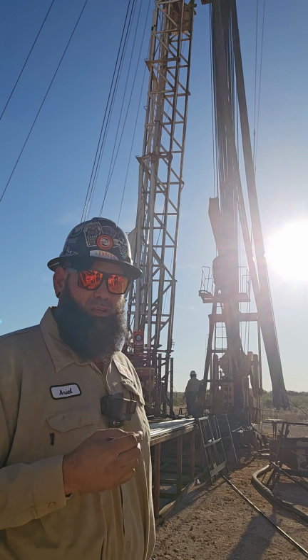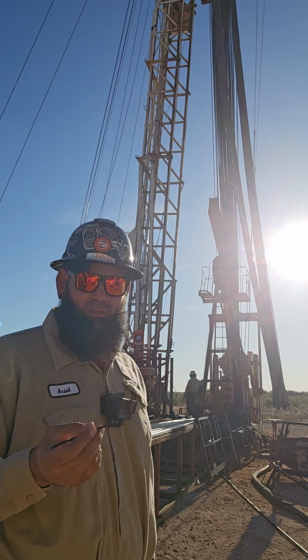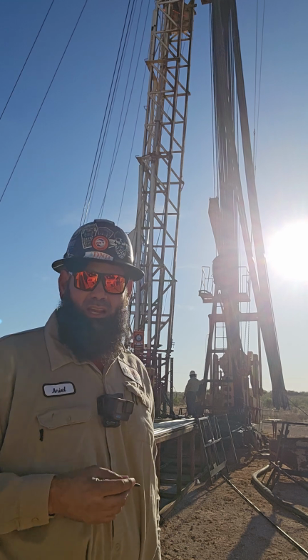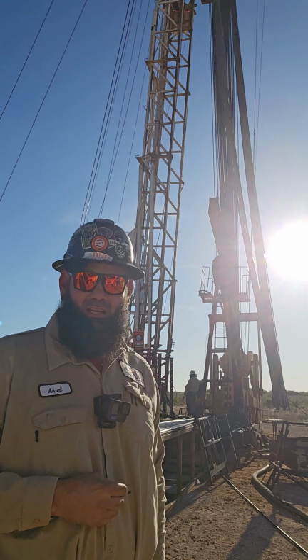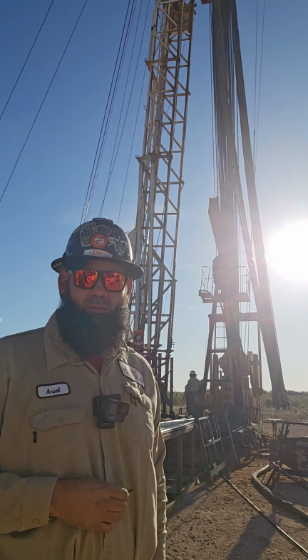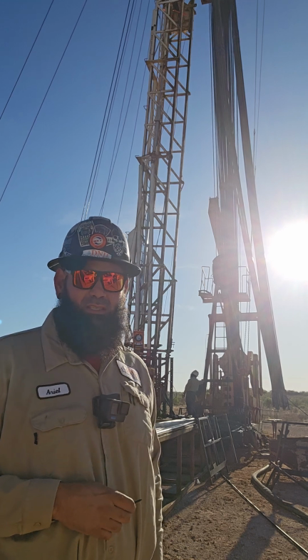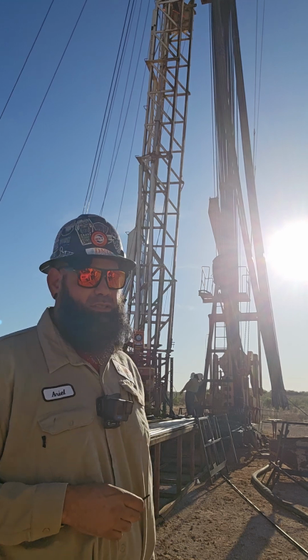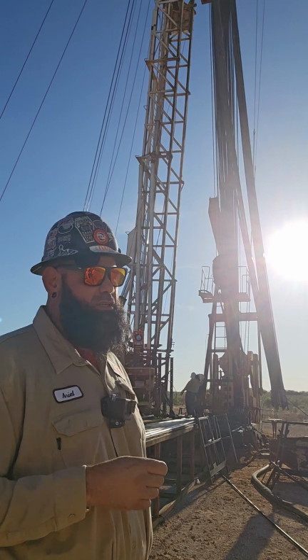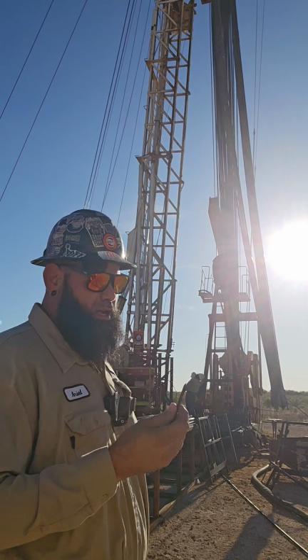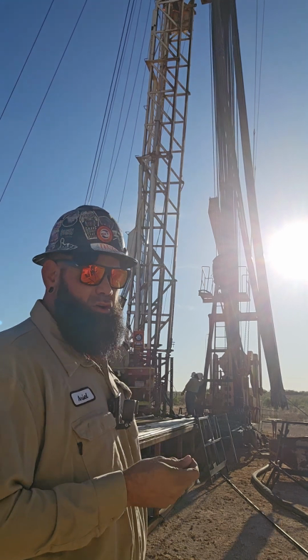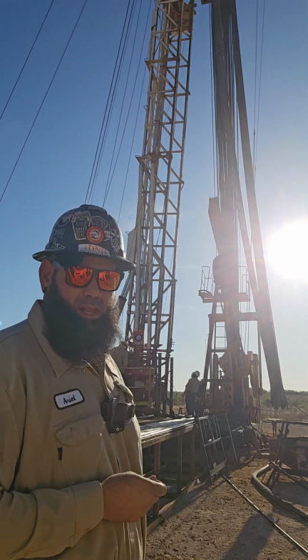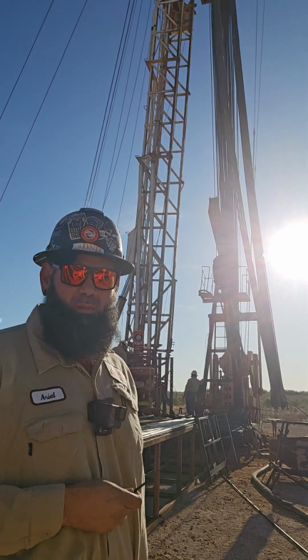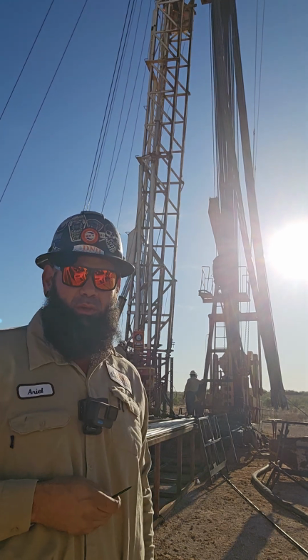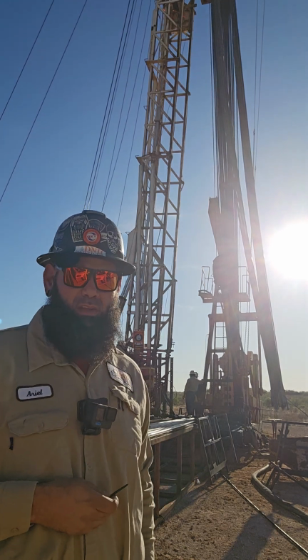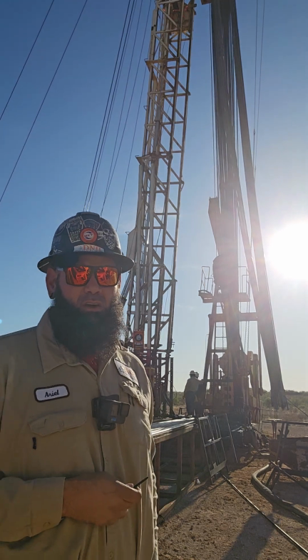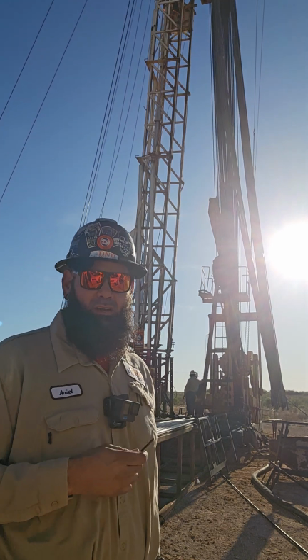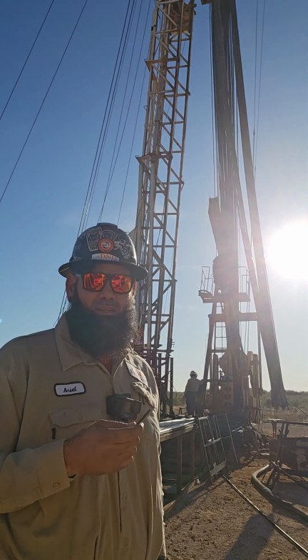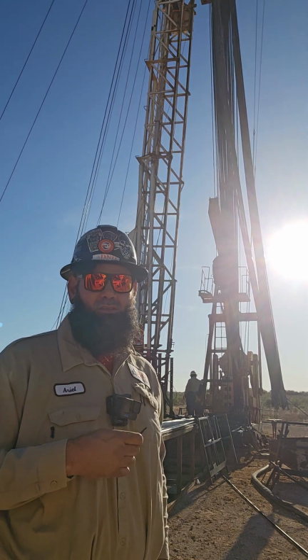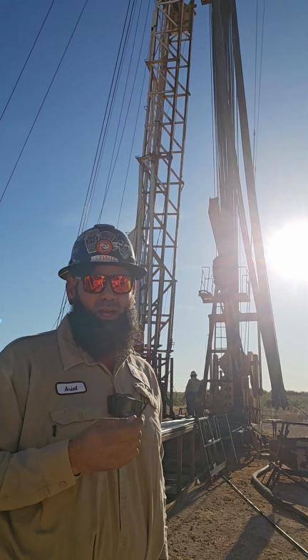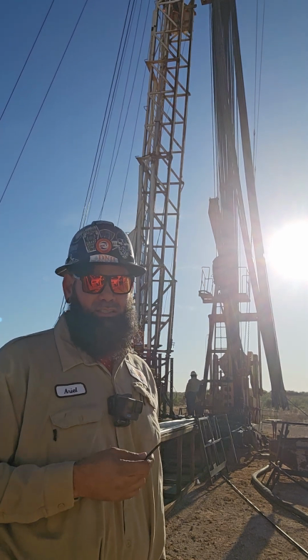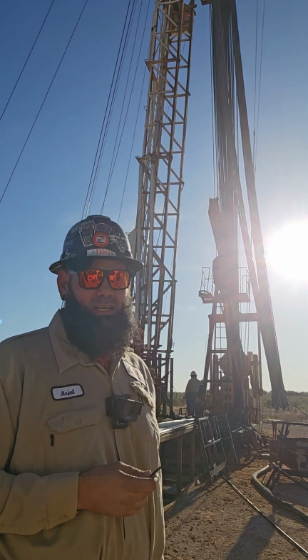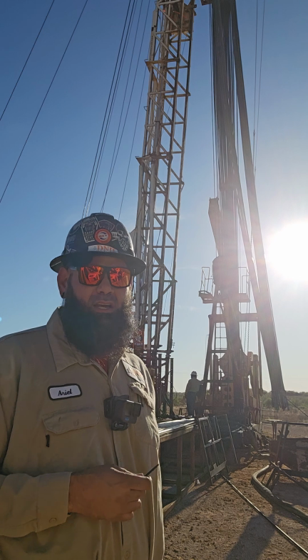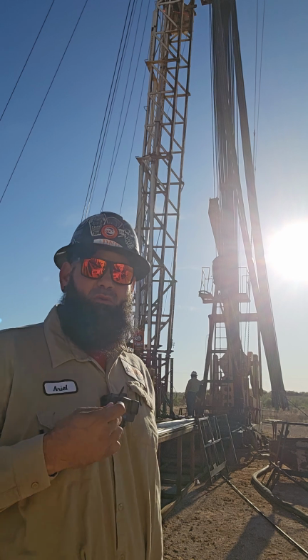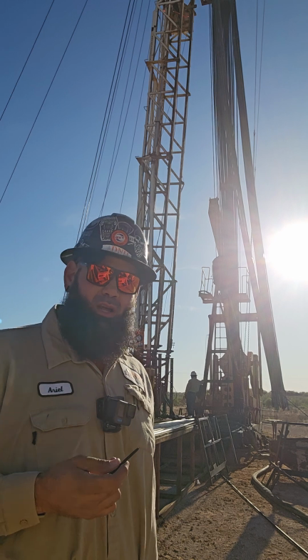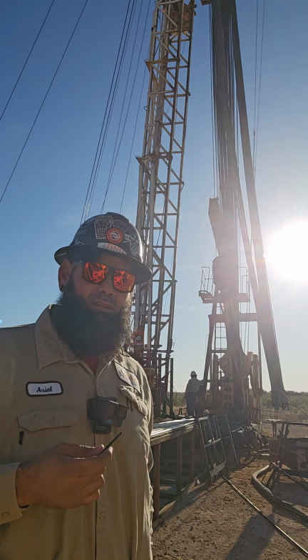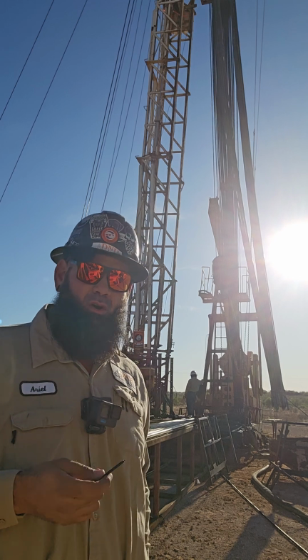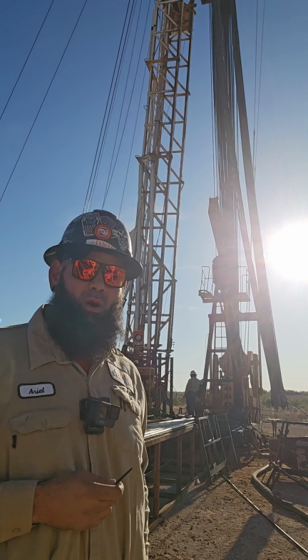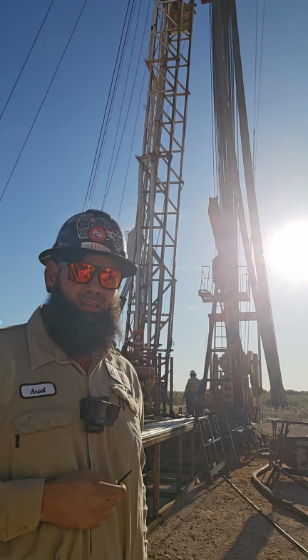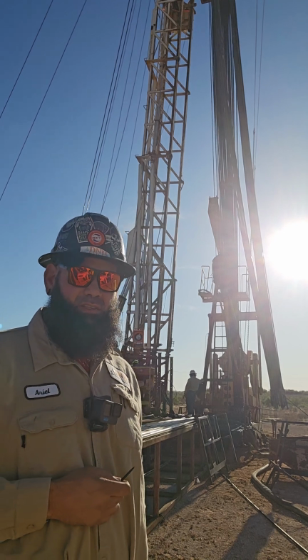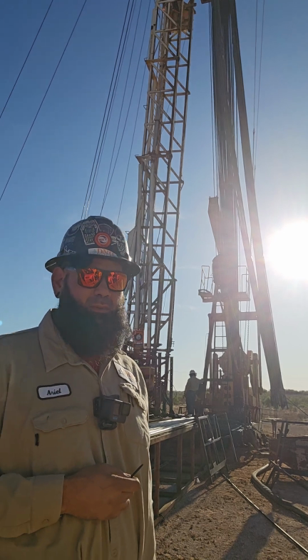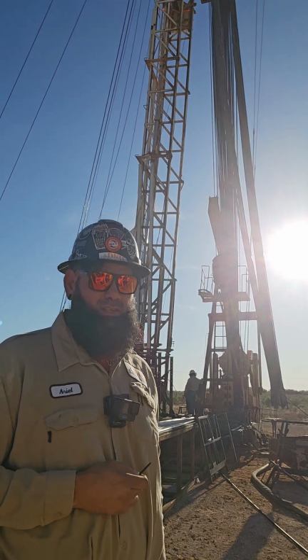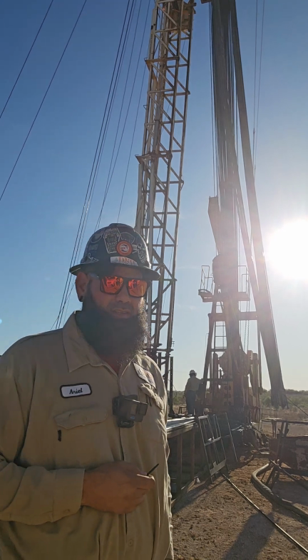You'll see that in the next couple of steps. I'll go ahead and put up another video here next so you guys can see what the whole process of this operation is.